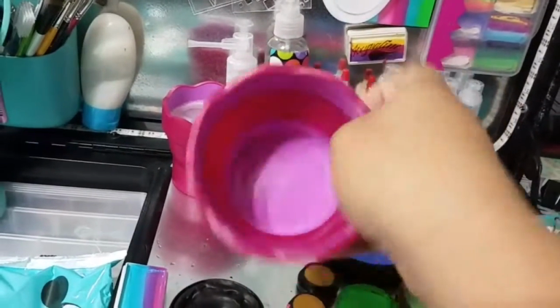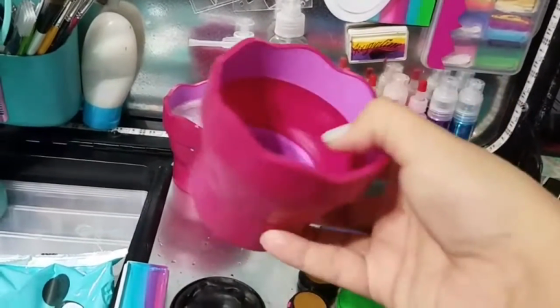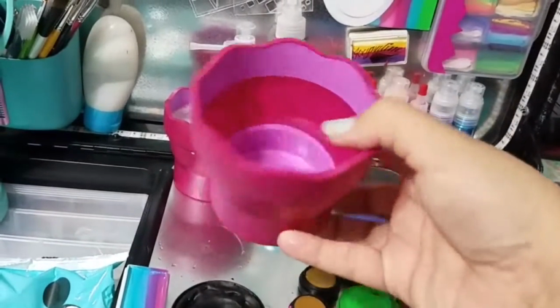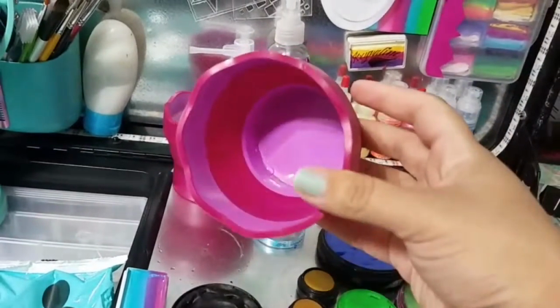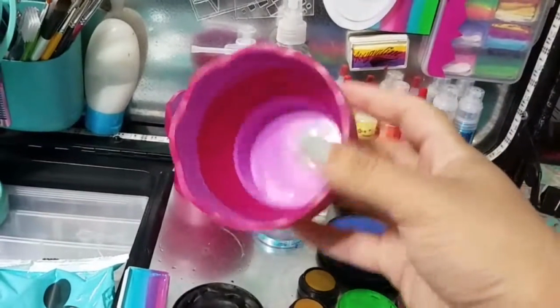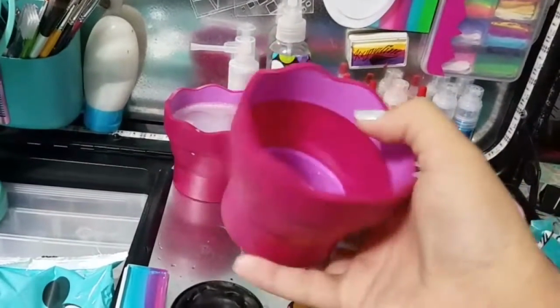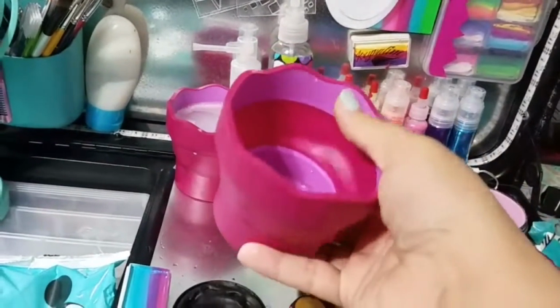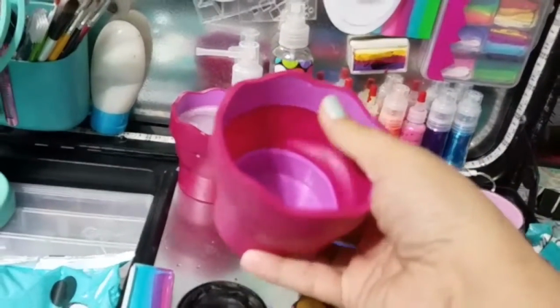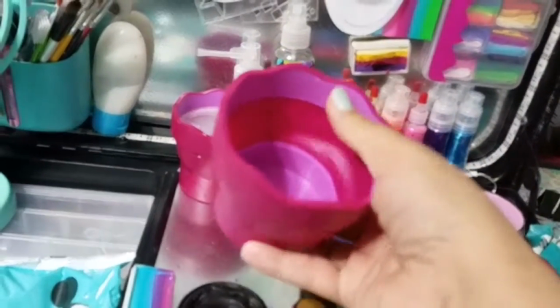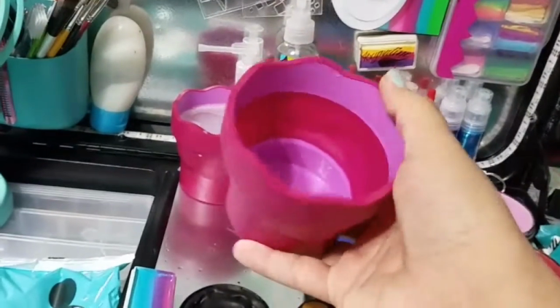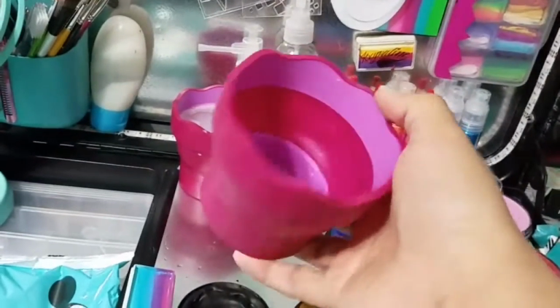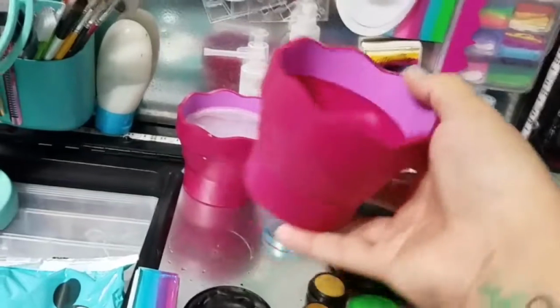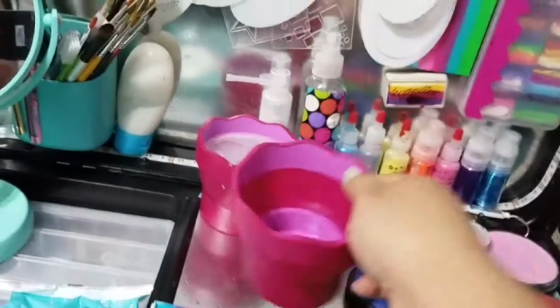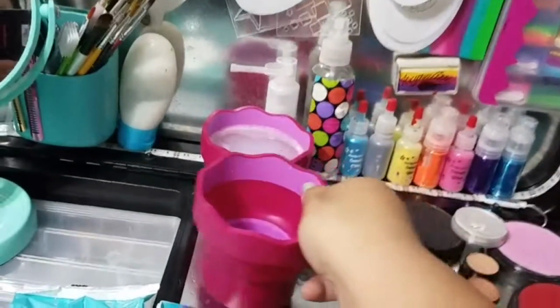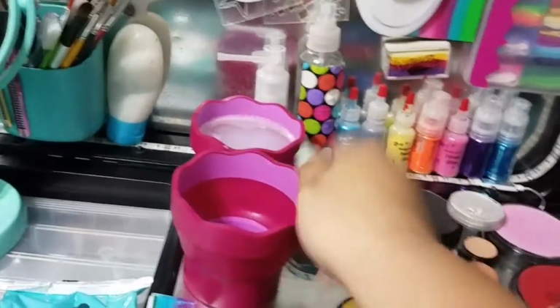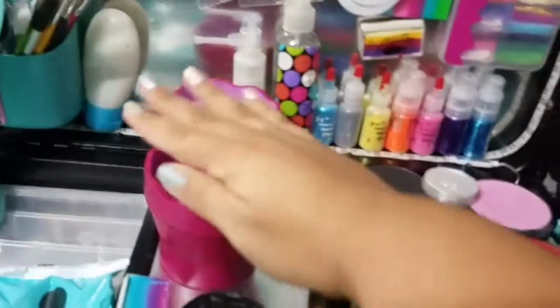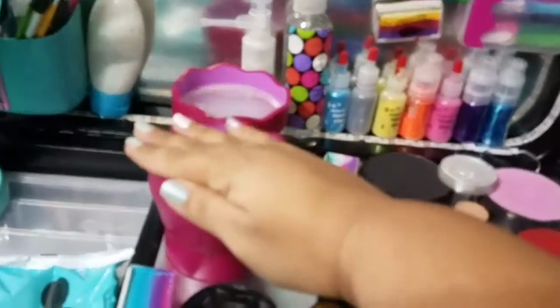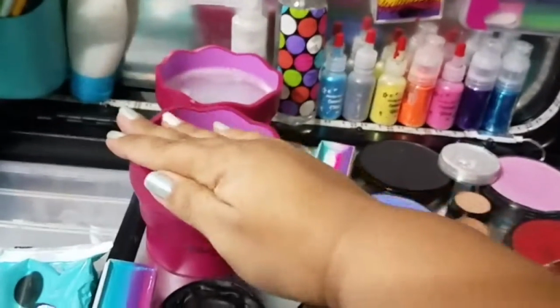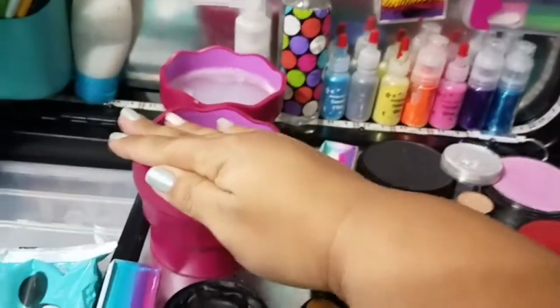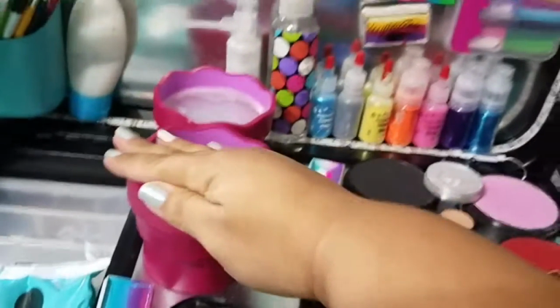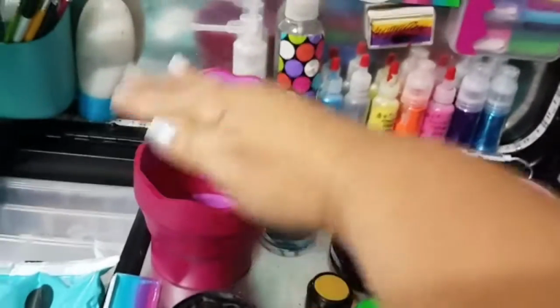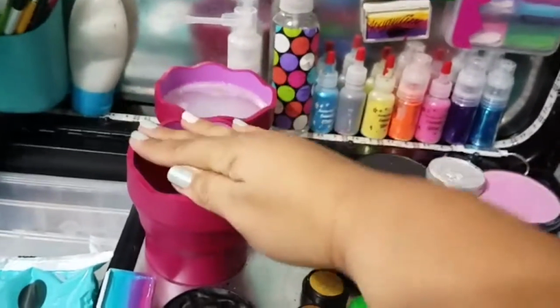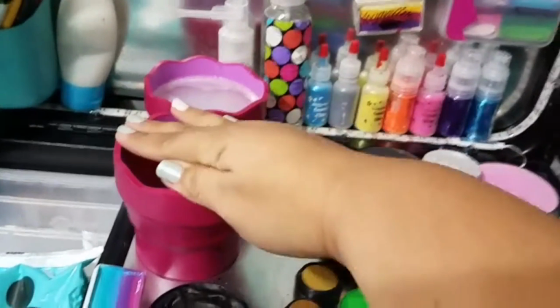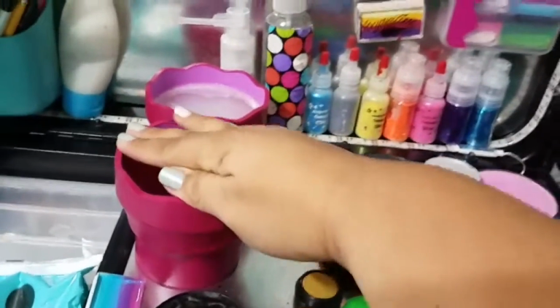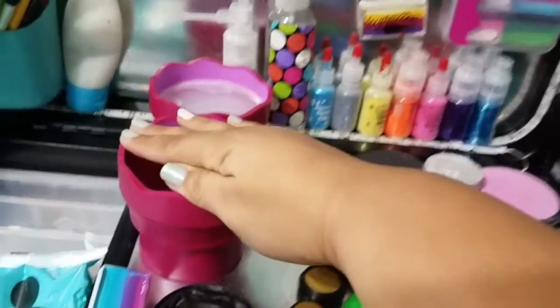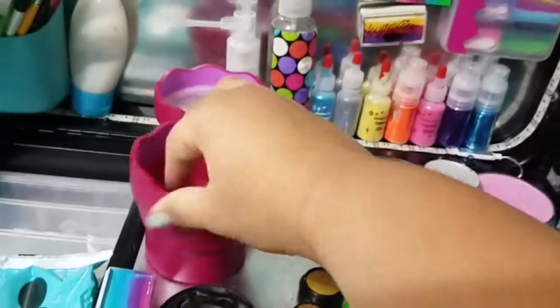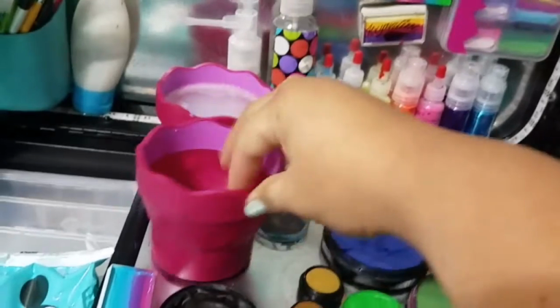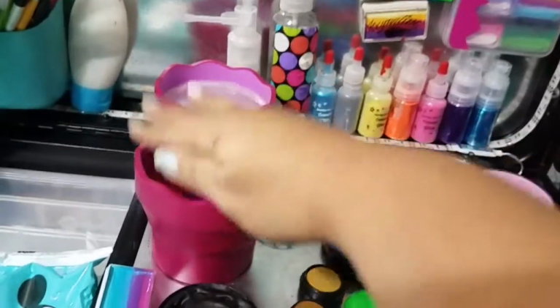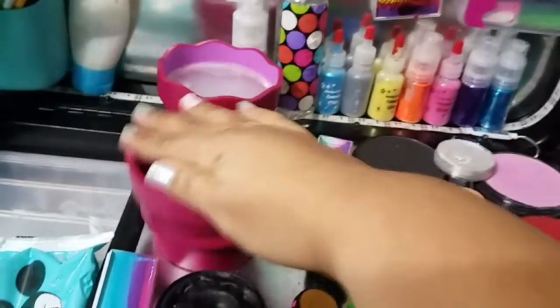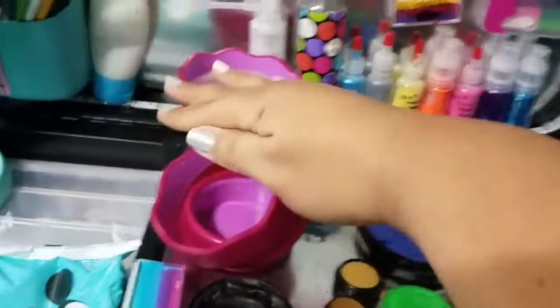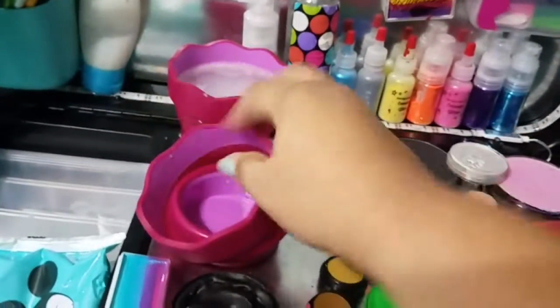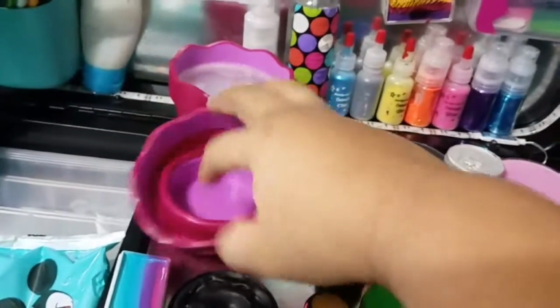I have one with Johnson & Johnson's baby soap and one with clean water, because I wash every brush after every single color — that's just to keep things as sanitary as possible.